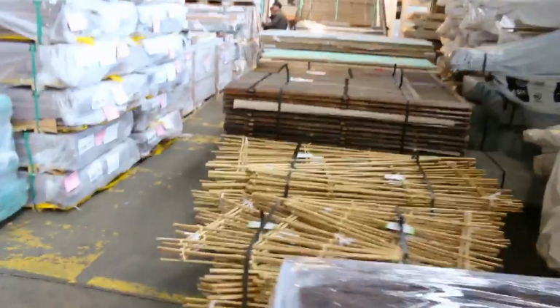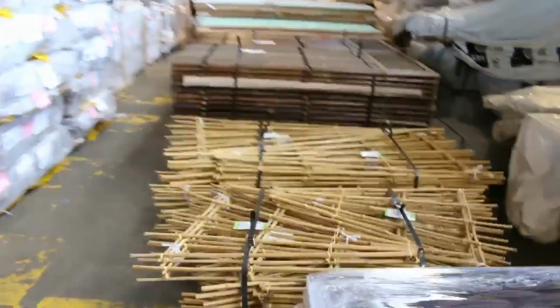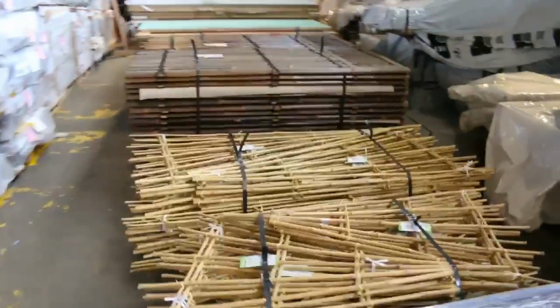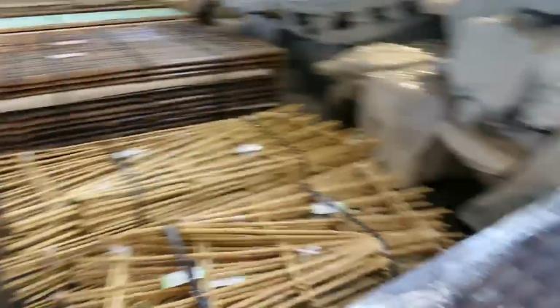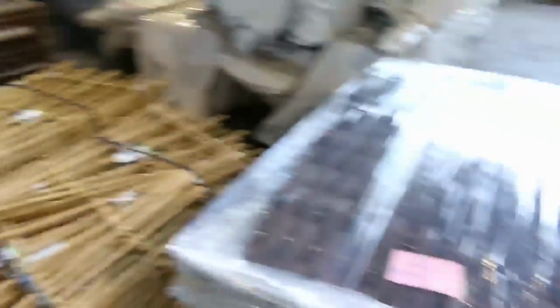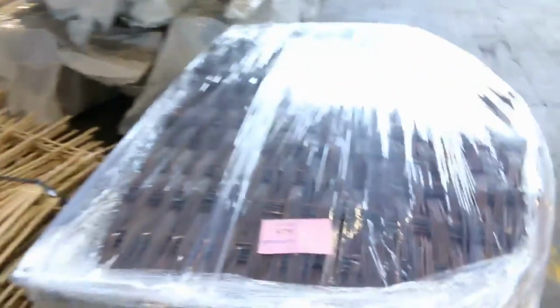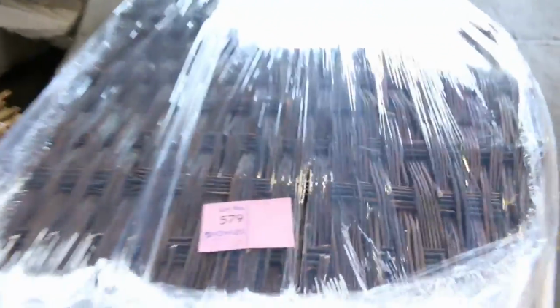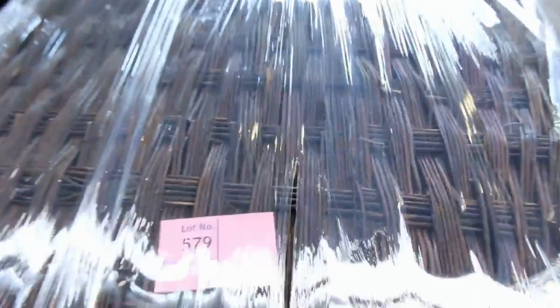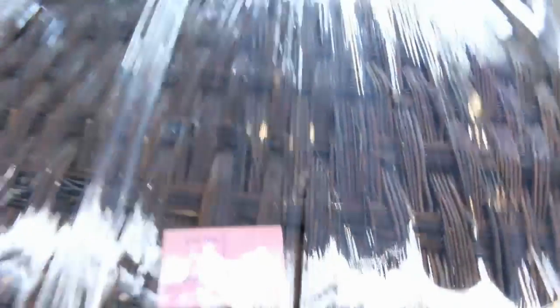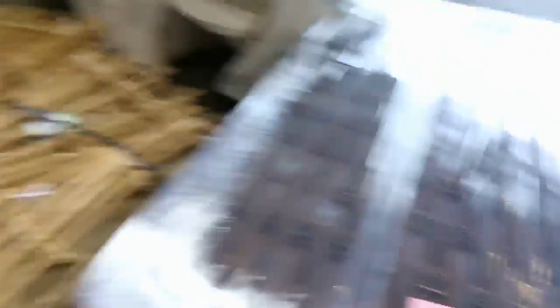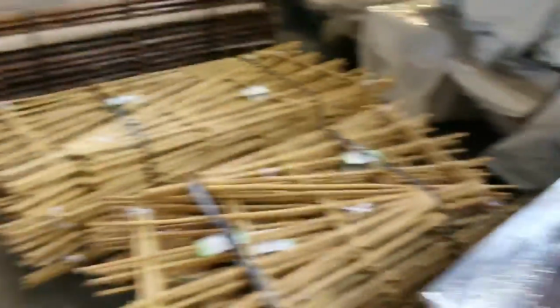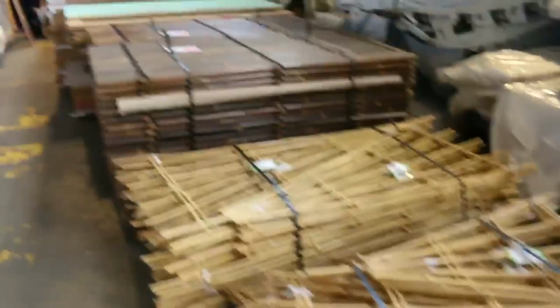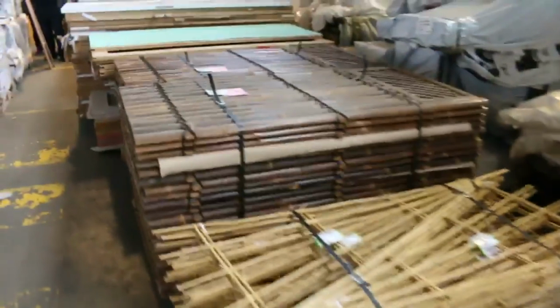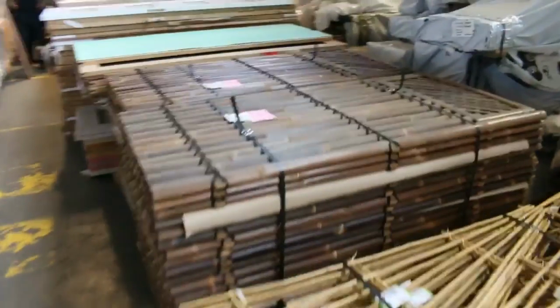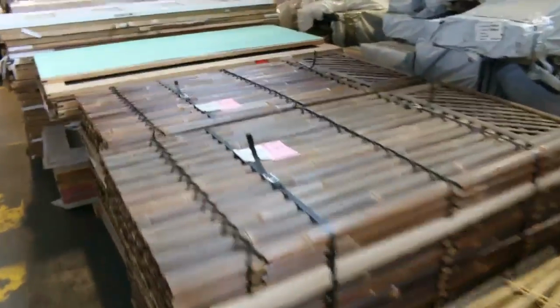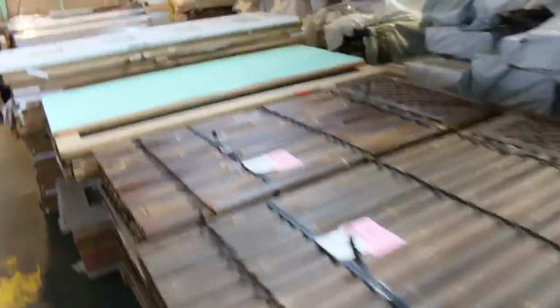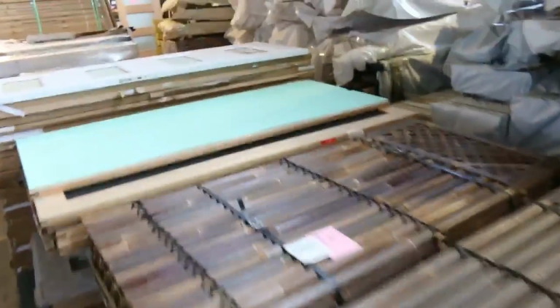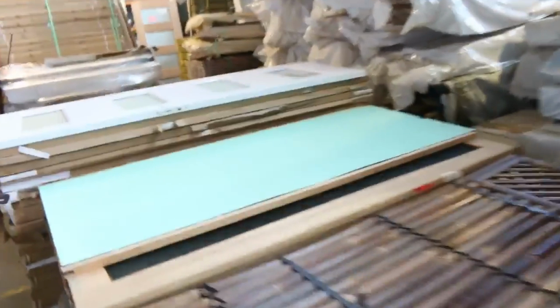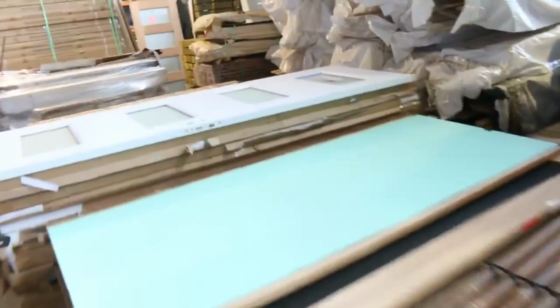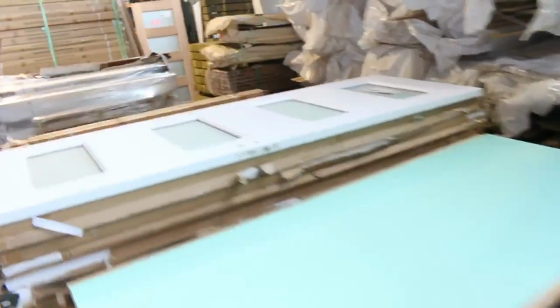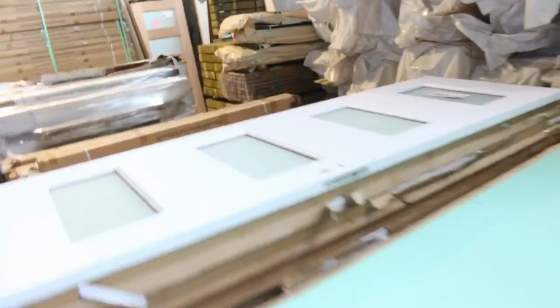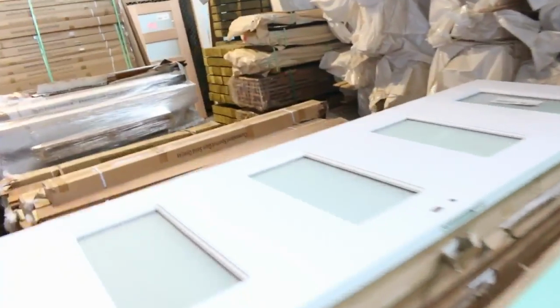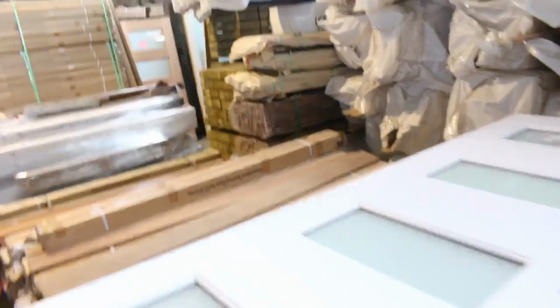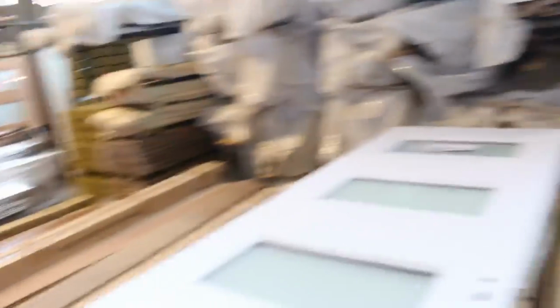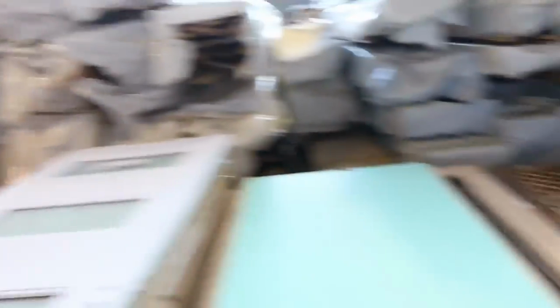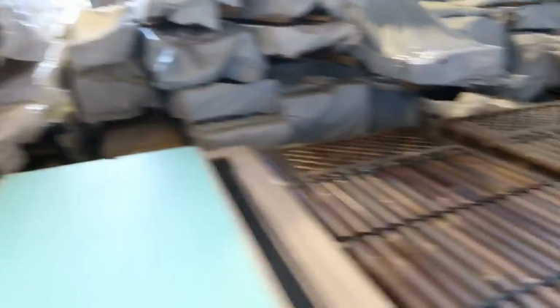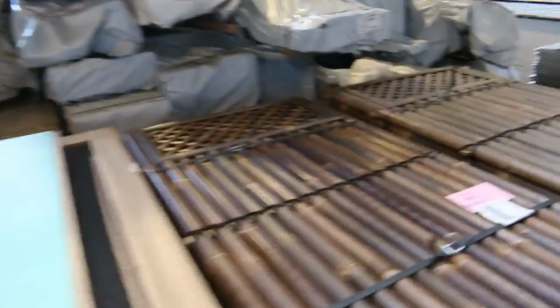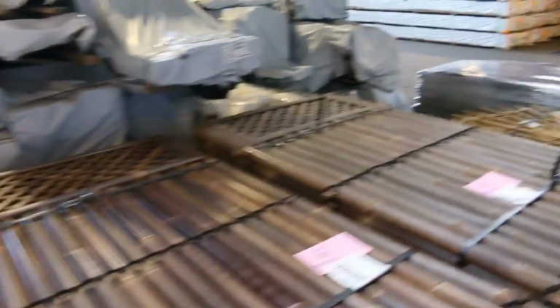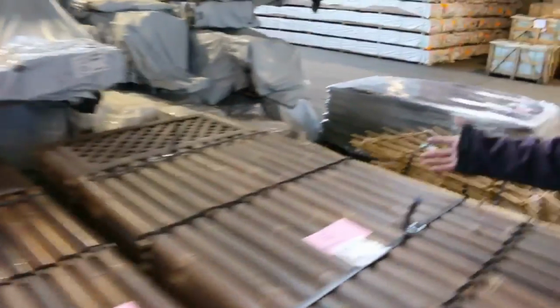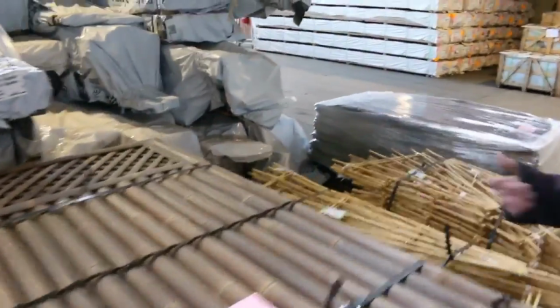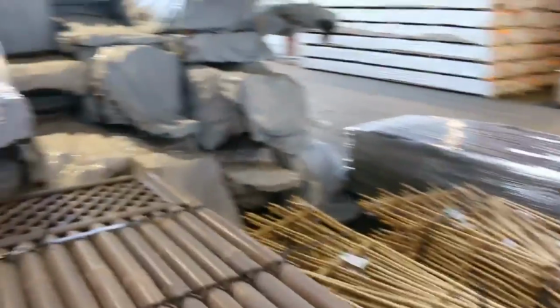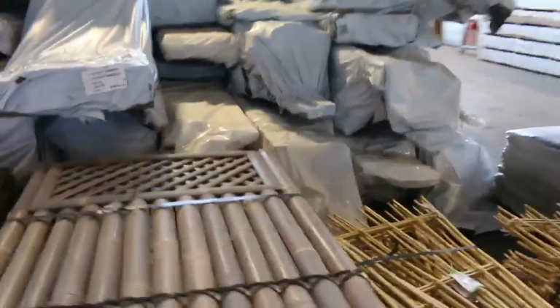Got some interesting good stuff for the garden there, and some nice products including bamboo with trellis tops — always very popular.